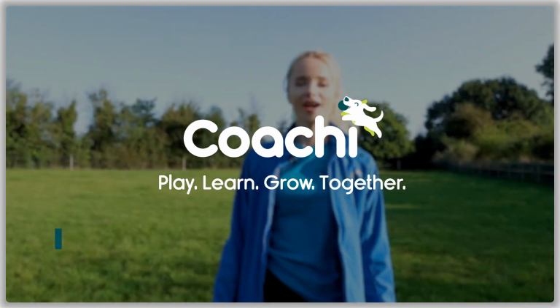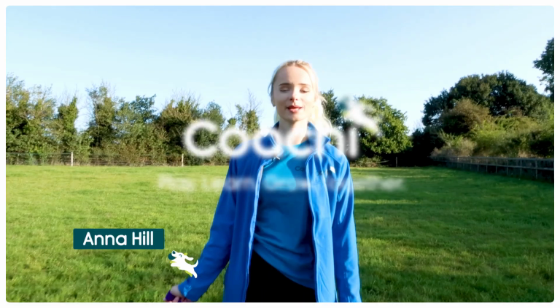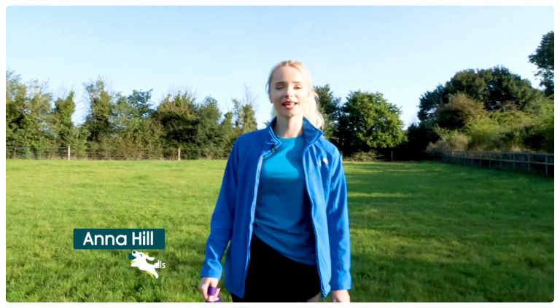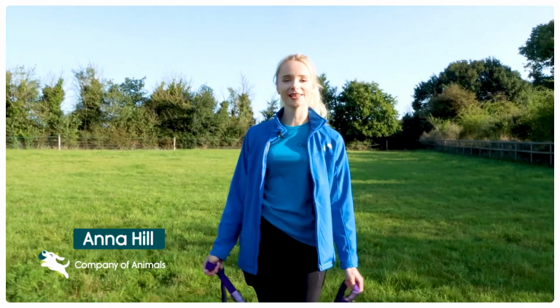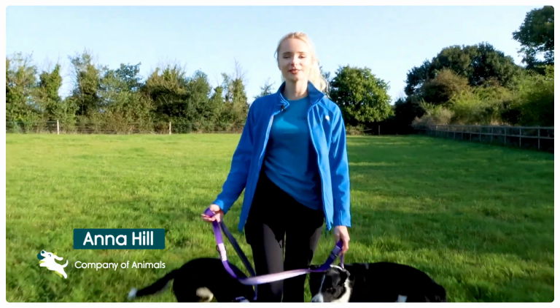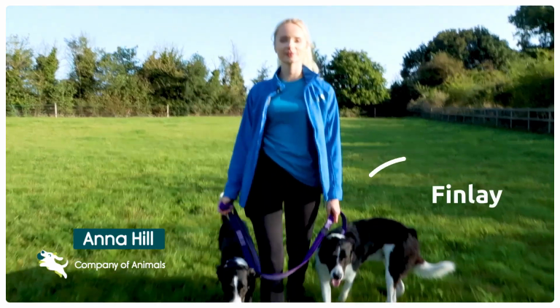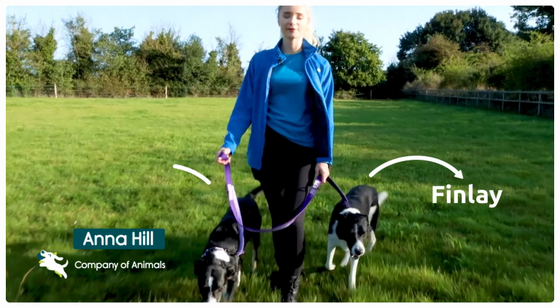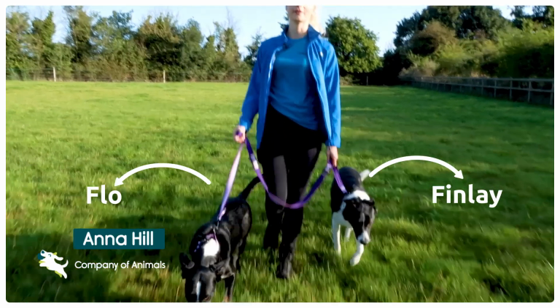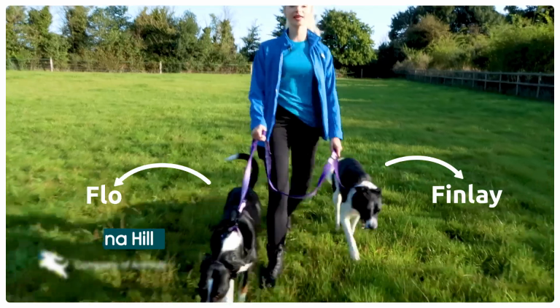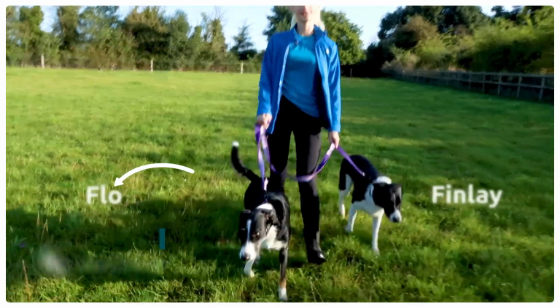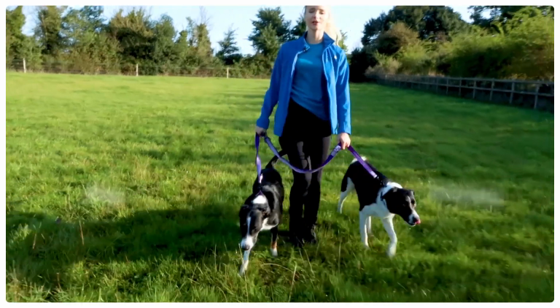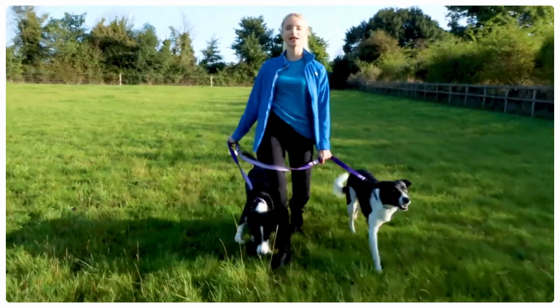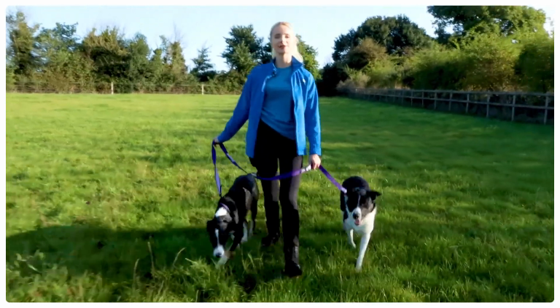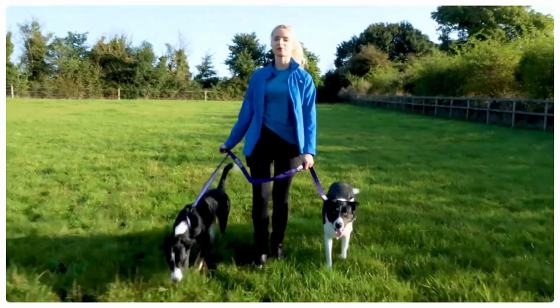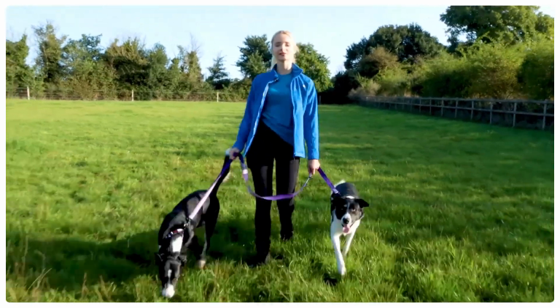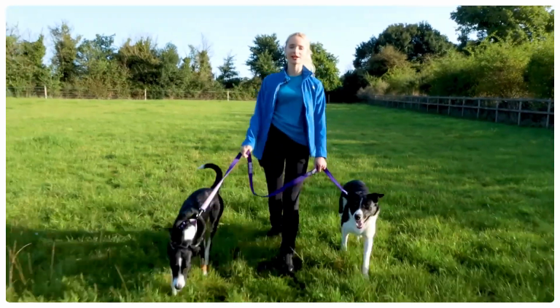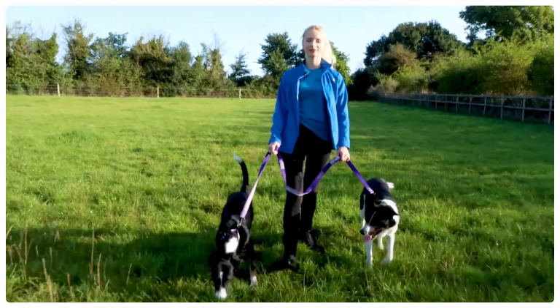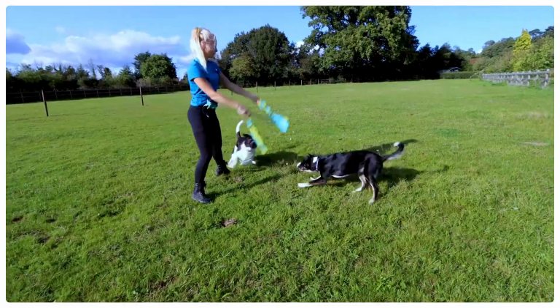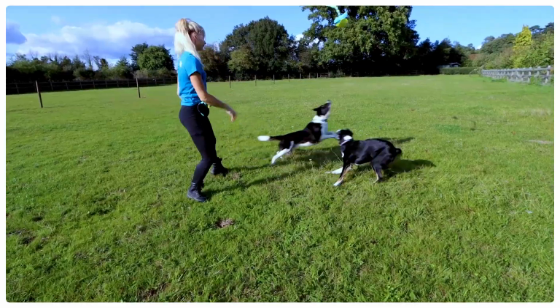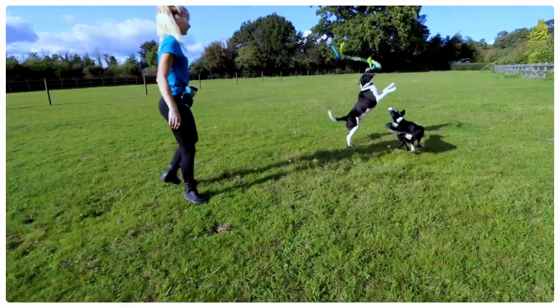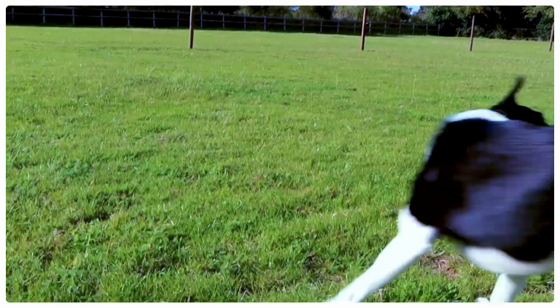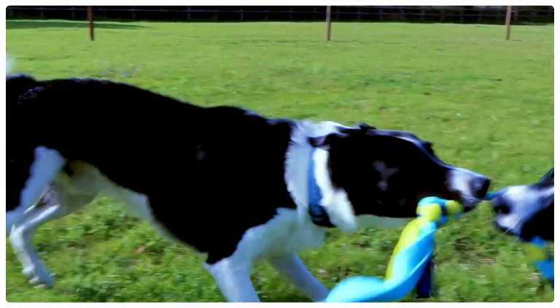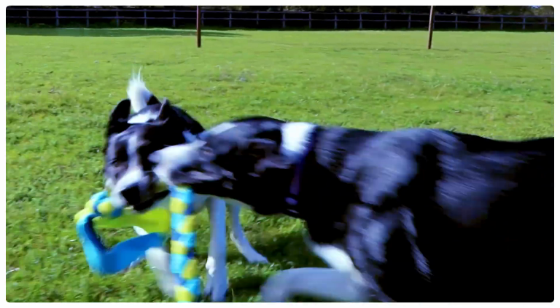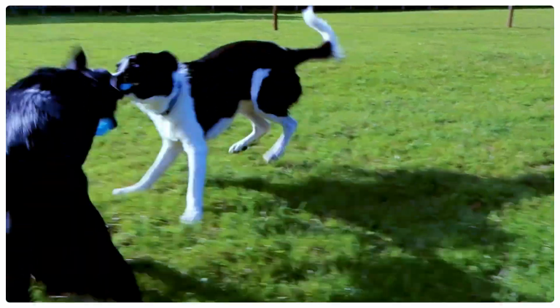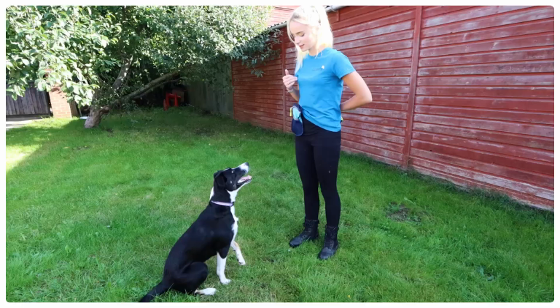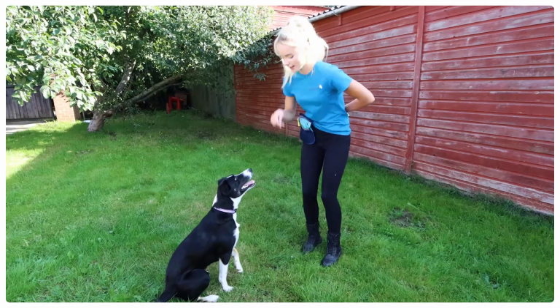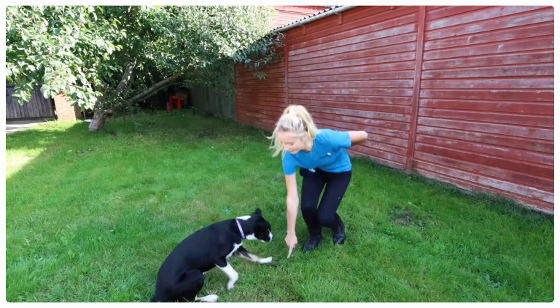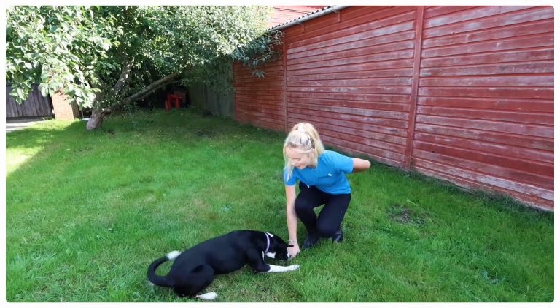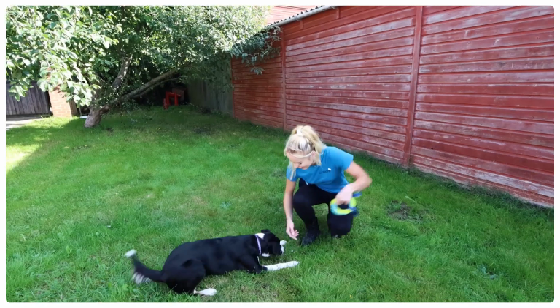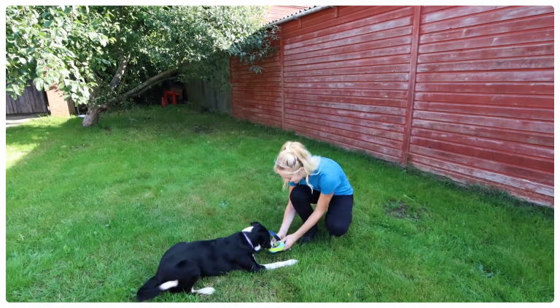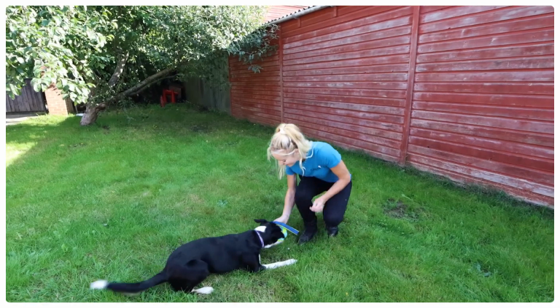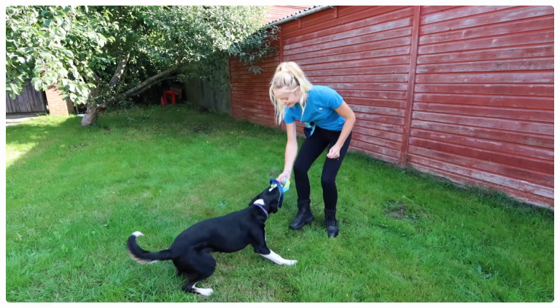Hi, my name is Anna and these are my two dogs Finley and Flo. We're here today to show you how to get the most out of your Cochi training products. Here at Cochi we're passionate about reward-based training and the importance of play and getting the best results with your dog.